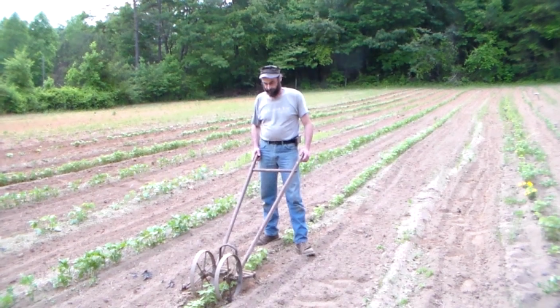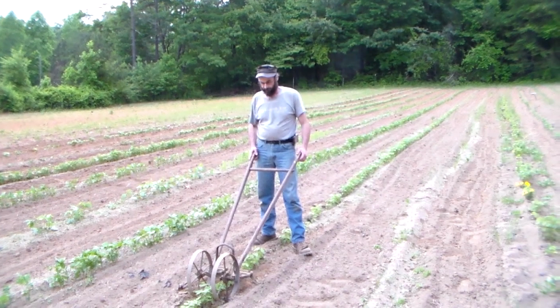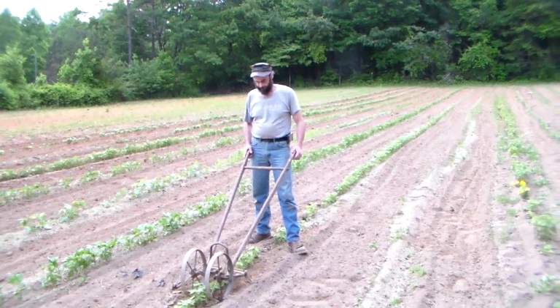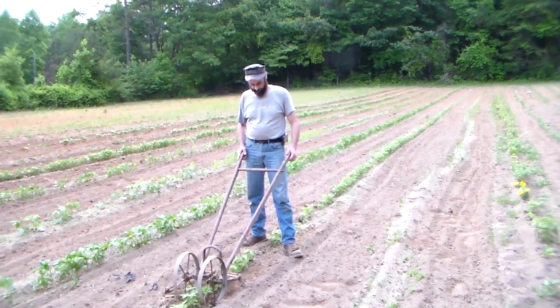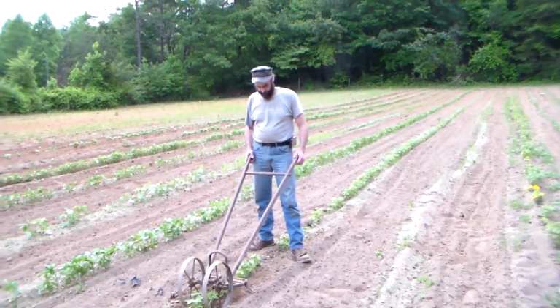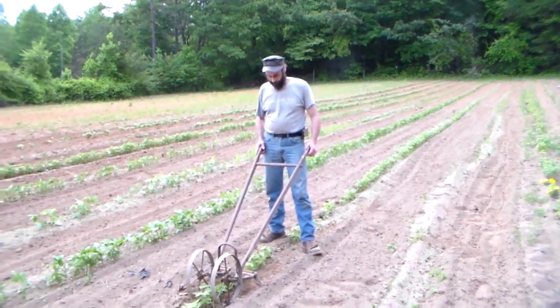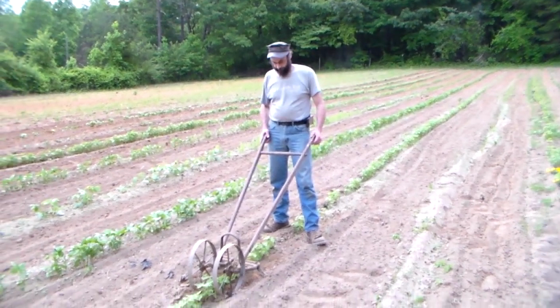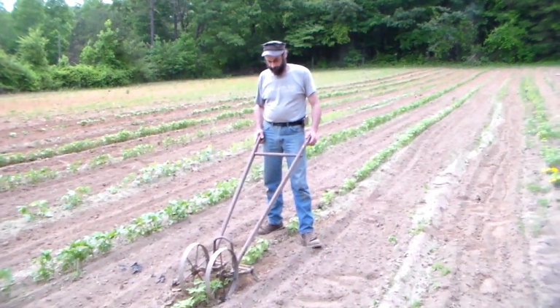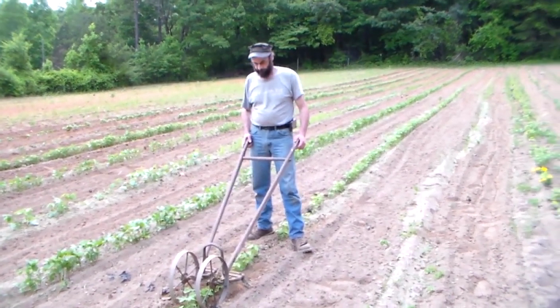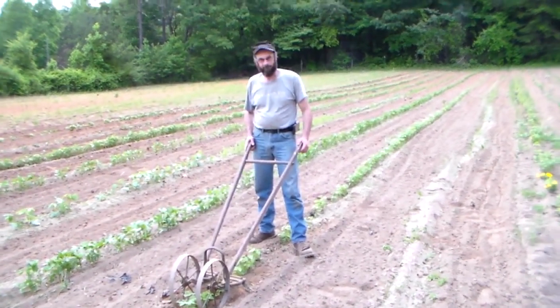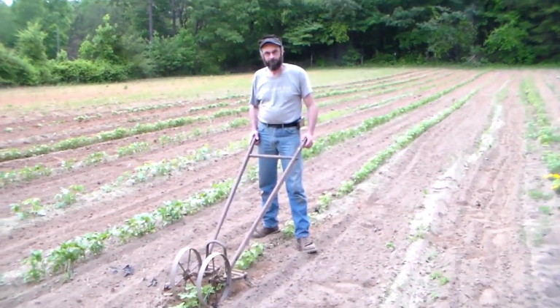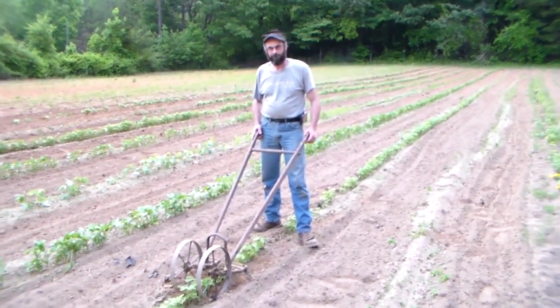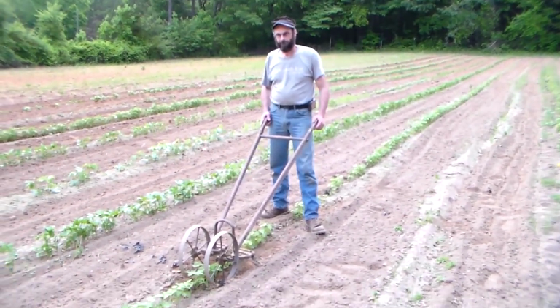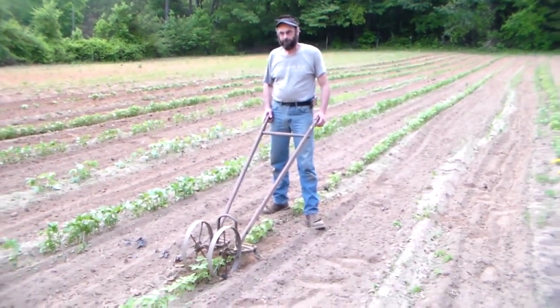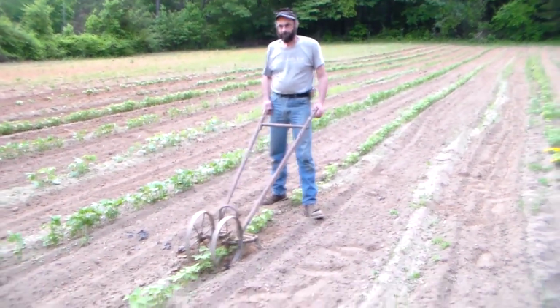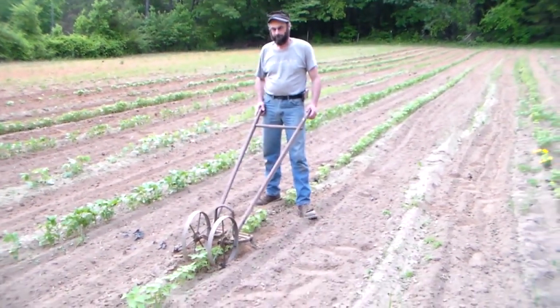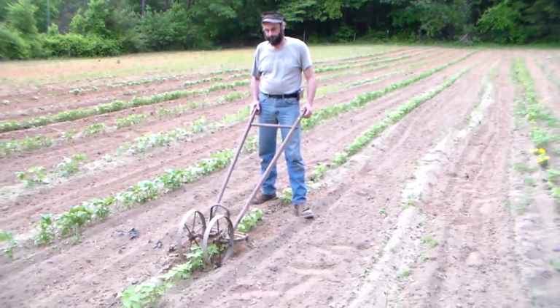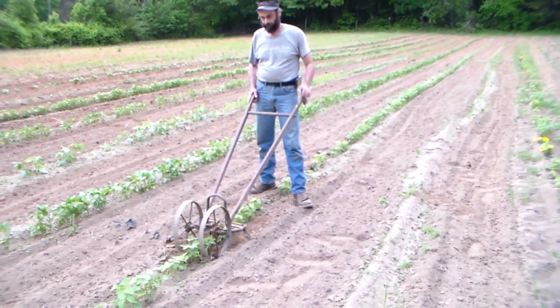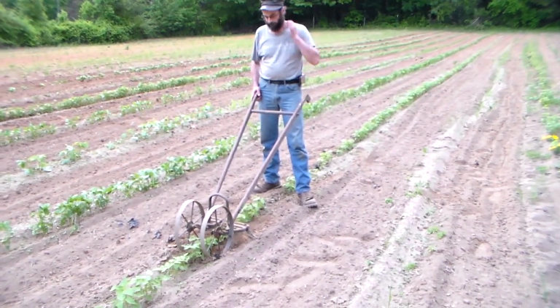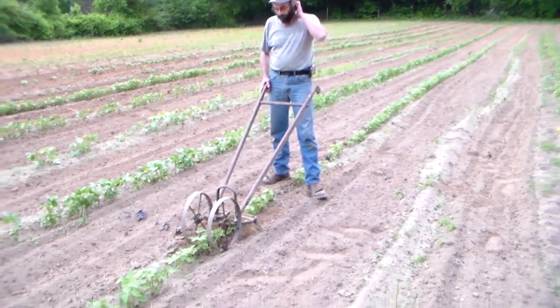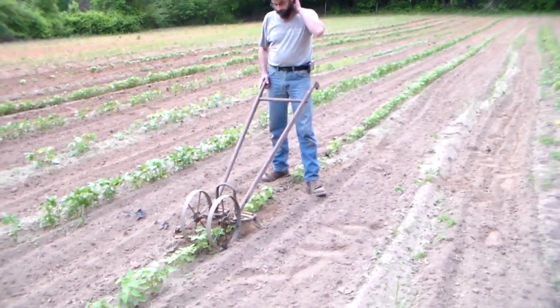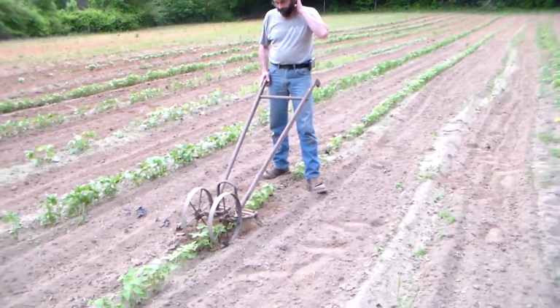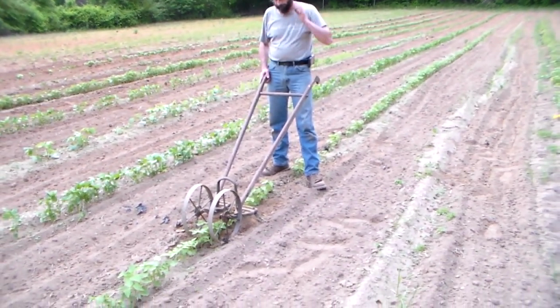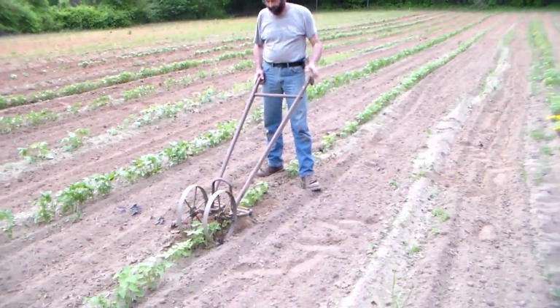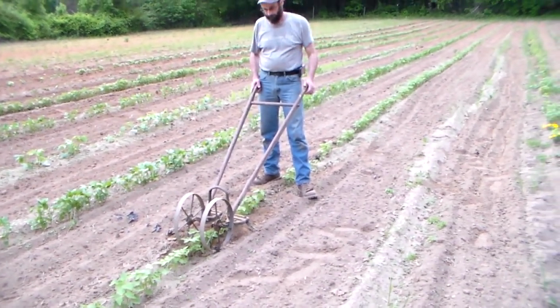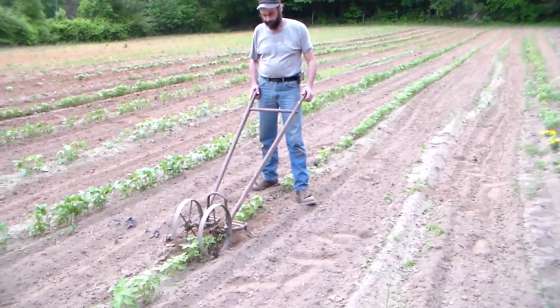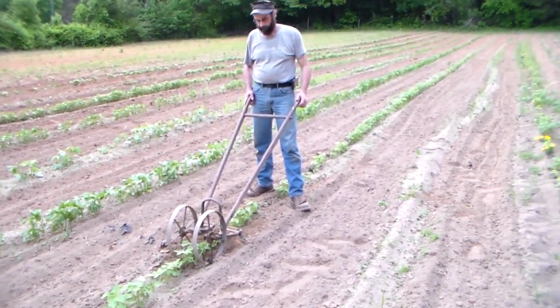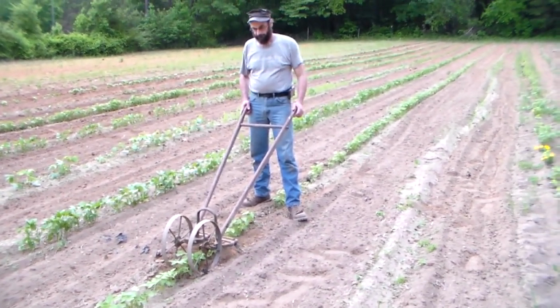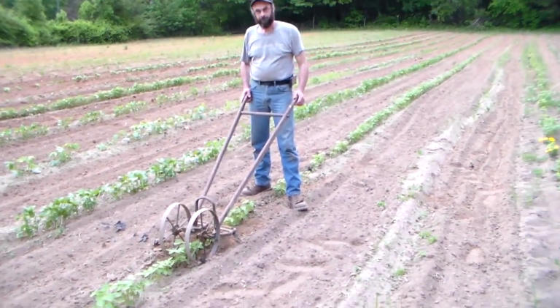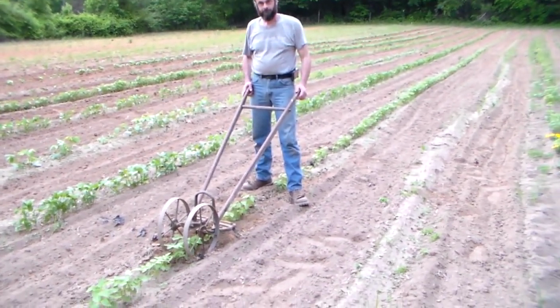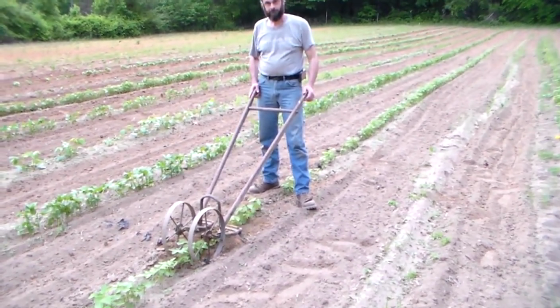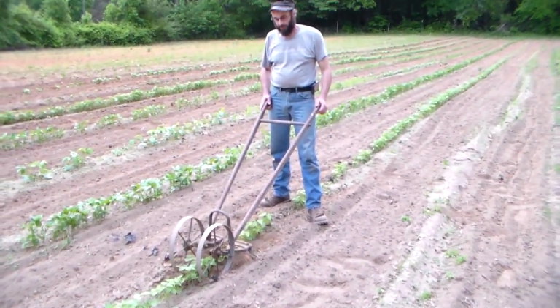Hey YouTube, this is SouthernPrepper1. I'm here with a friend — he's a homesteader prepper and he's going to show you a neat invention that's been around for a long time. So what does this do?